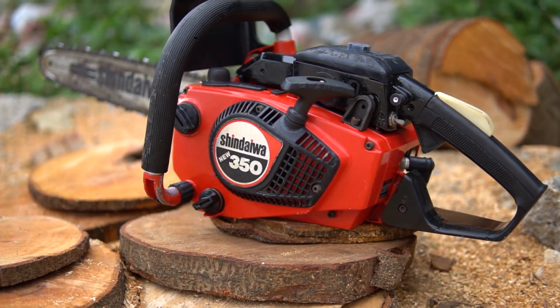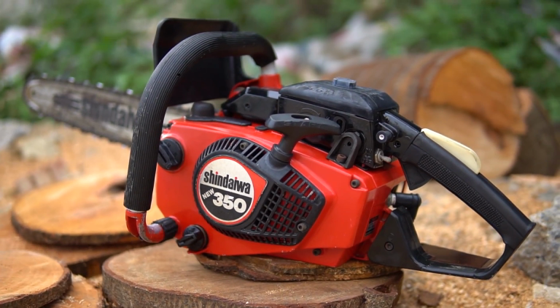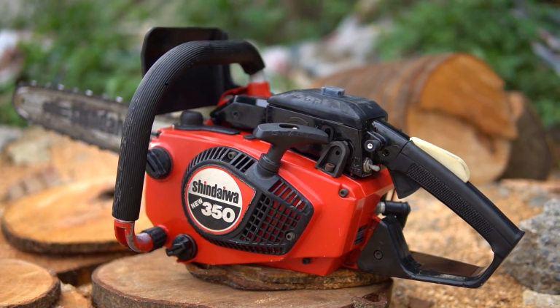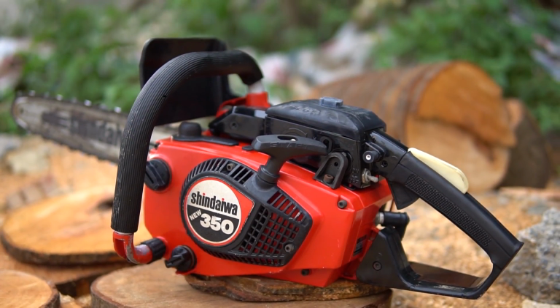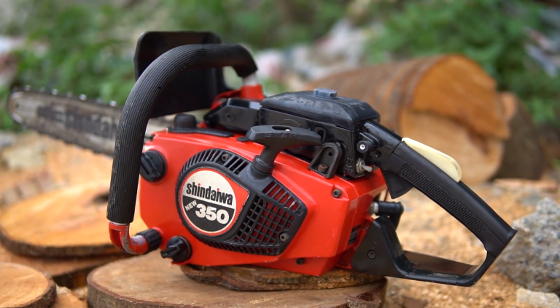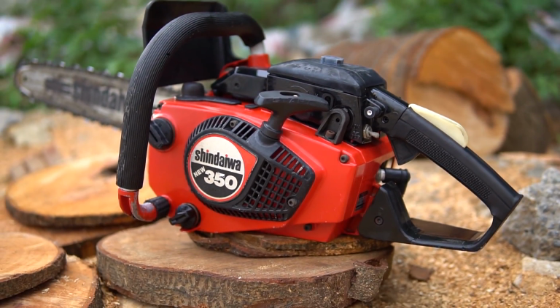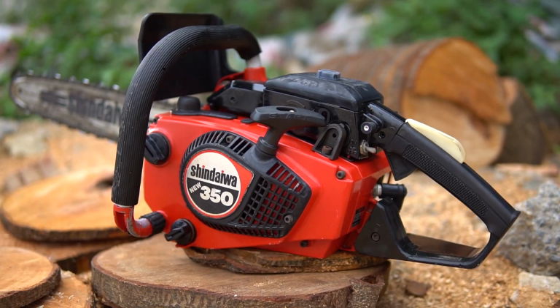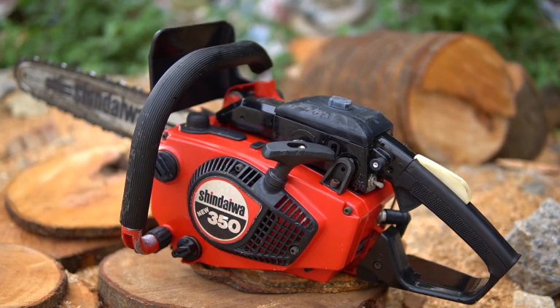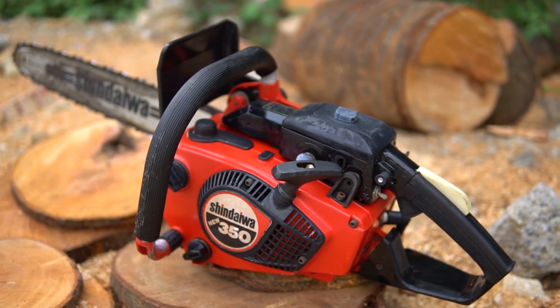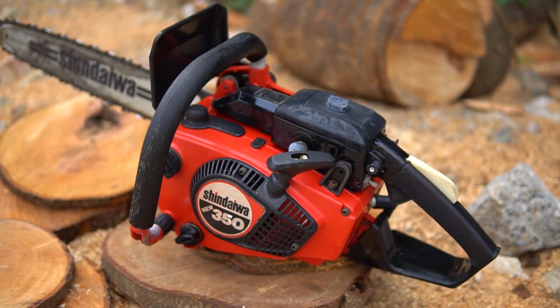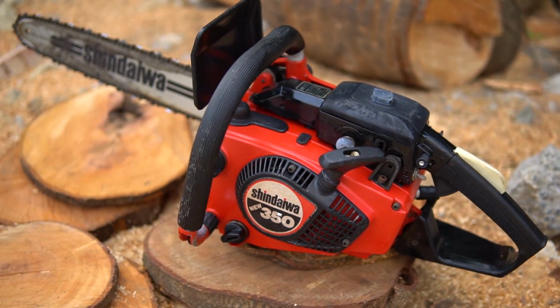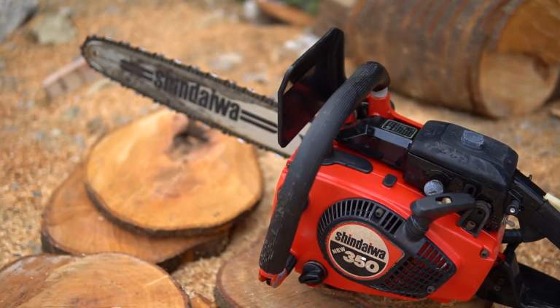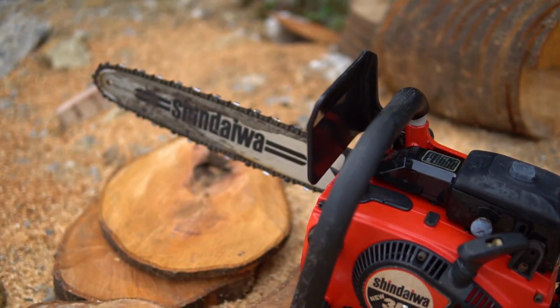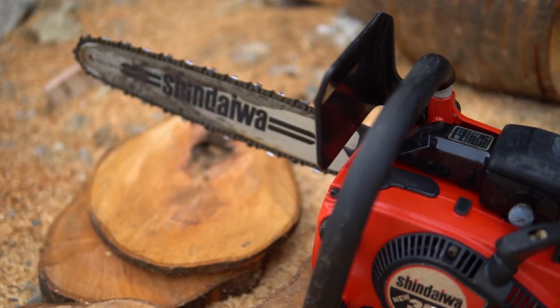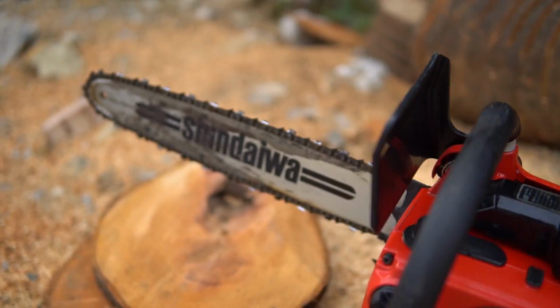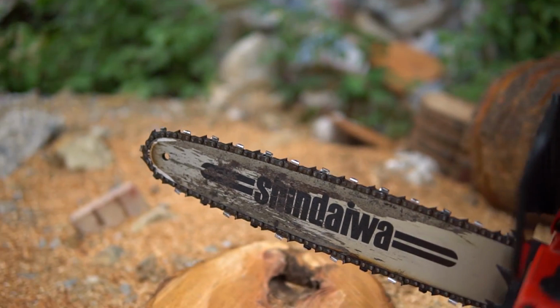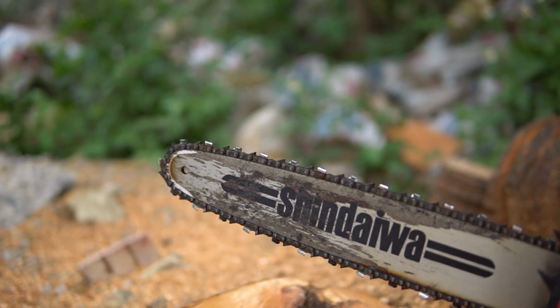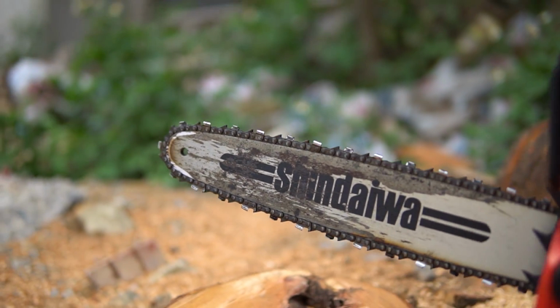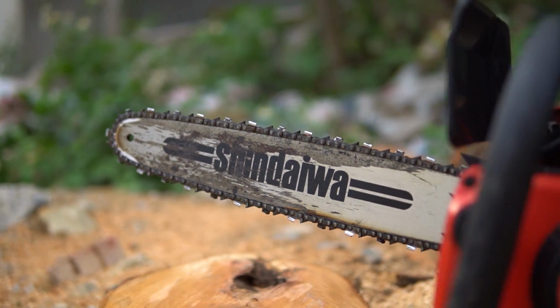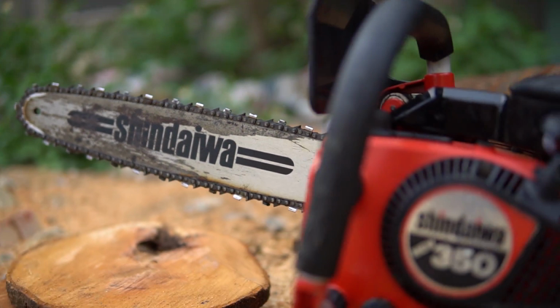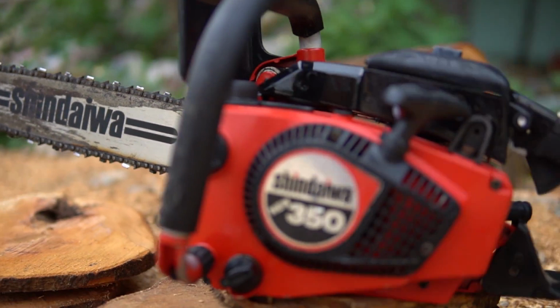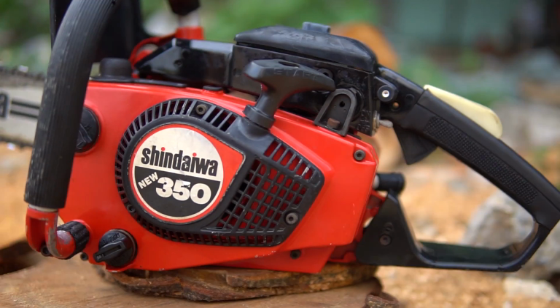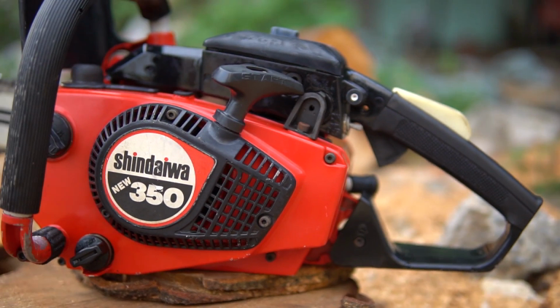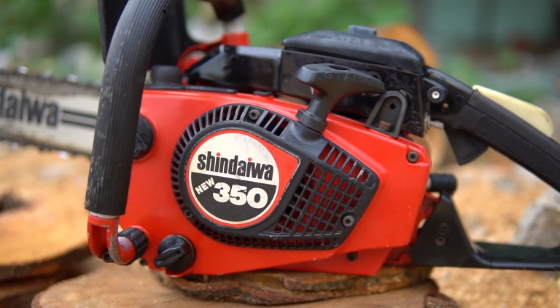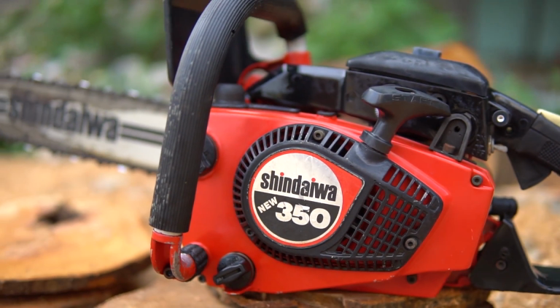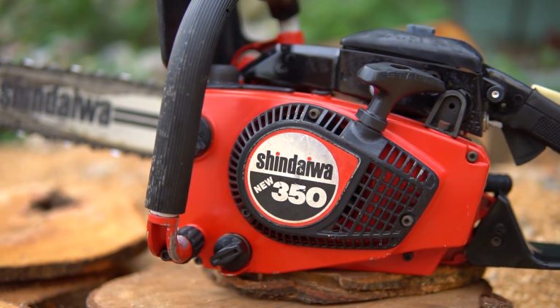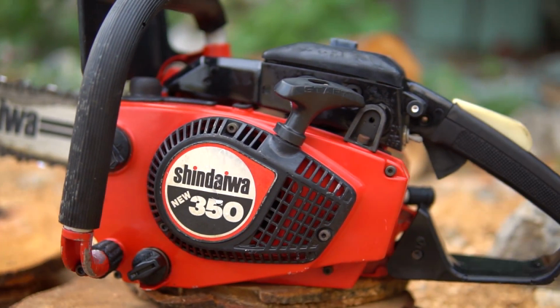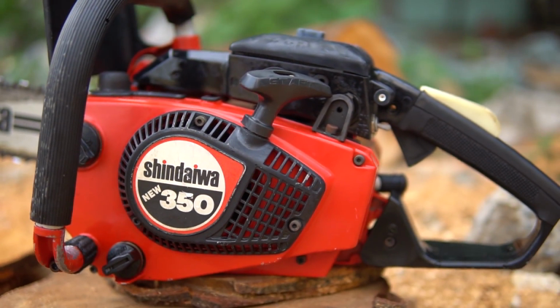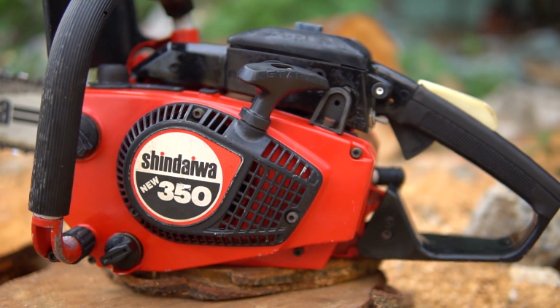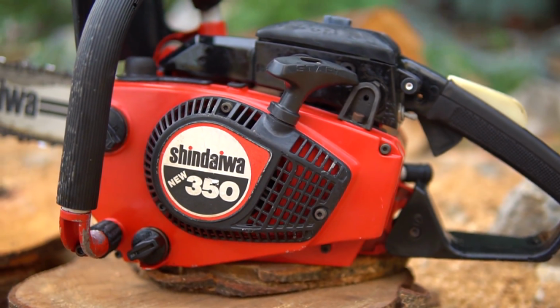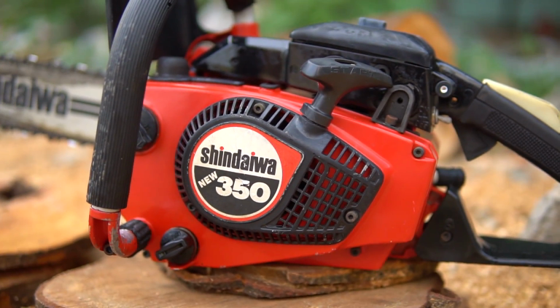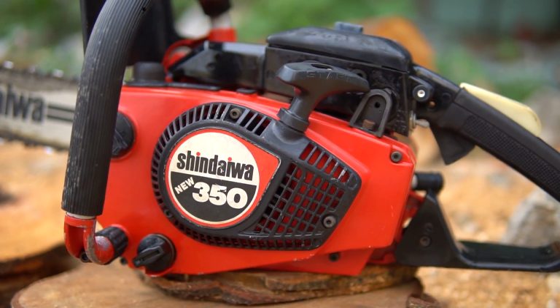The new version of Shindaiwa has another important feature of Shindaiwa.